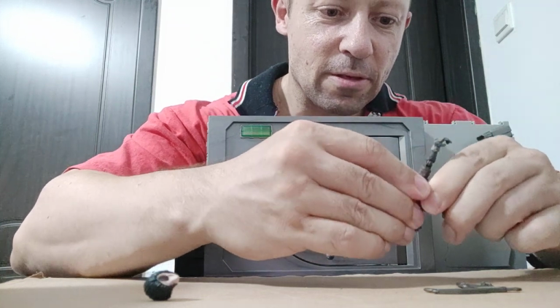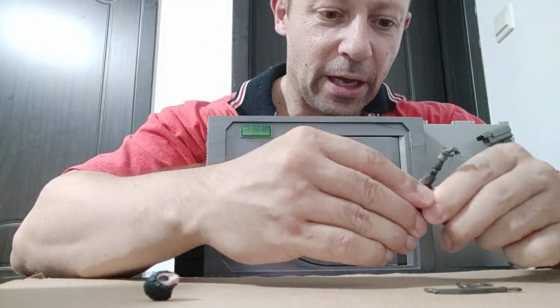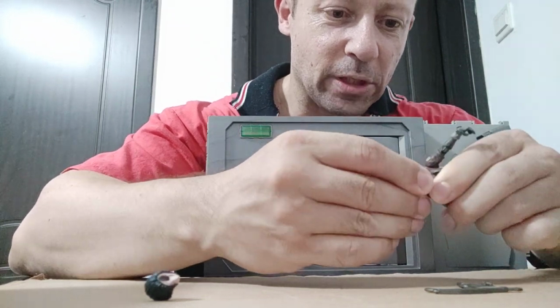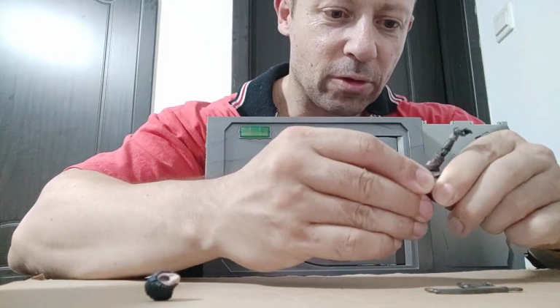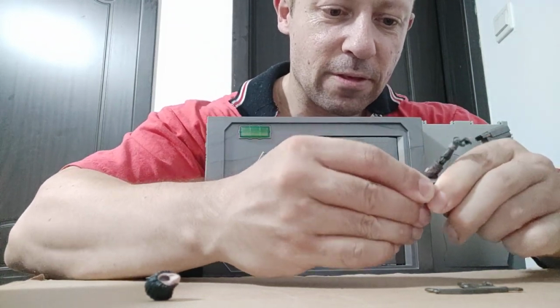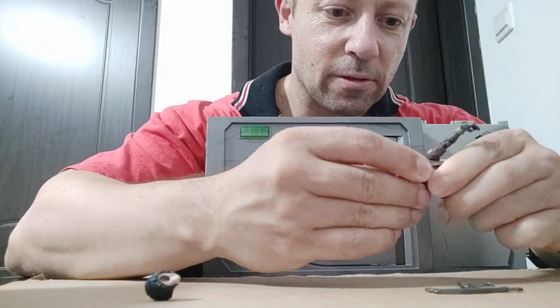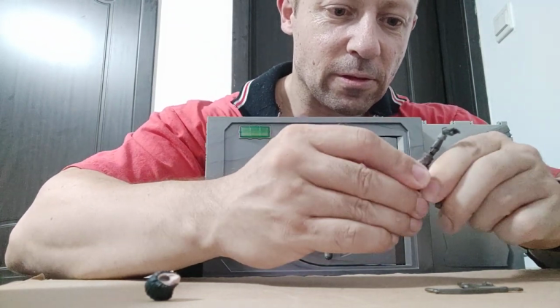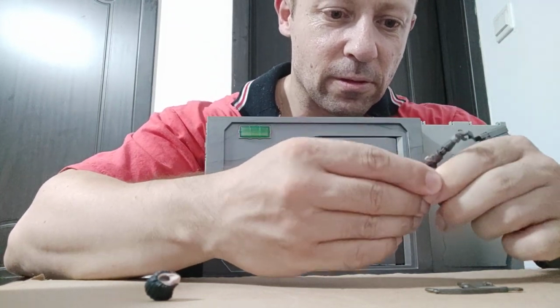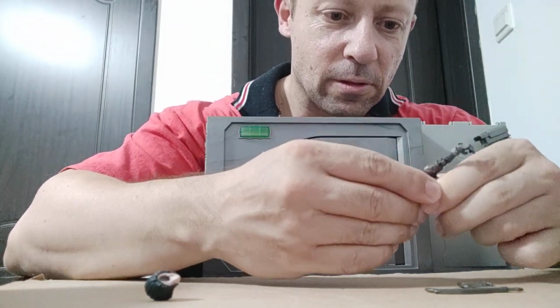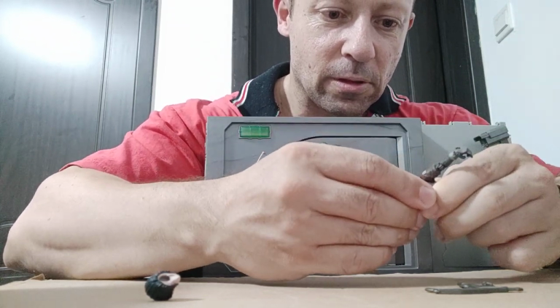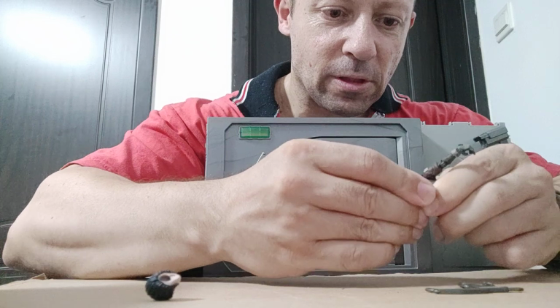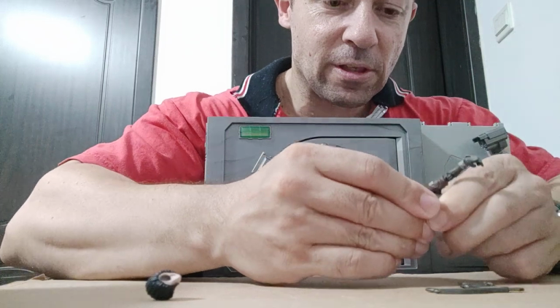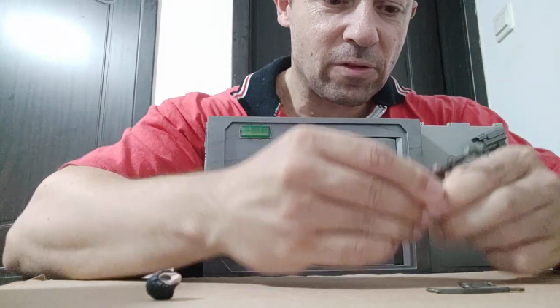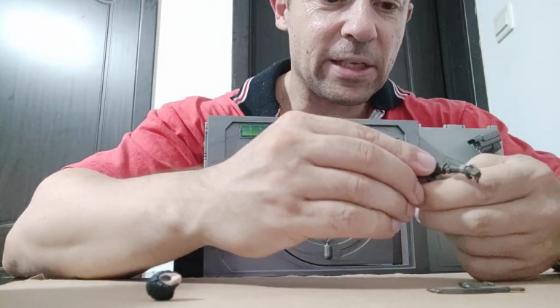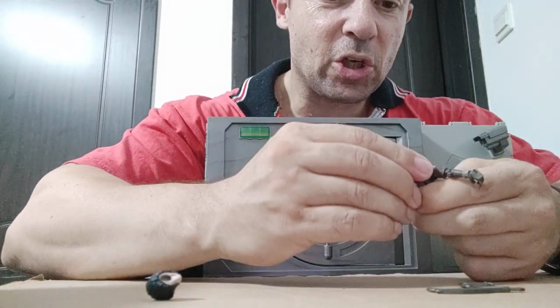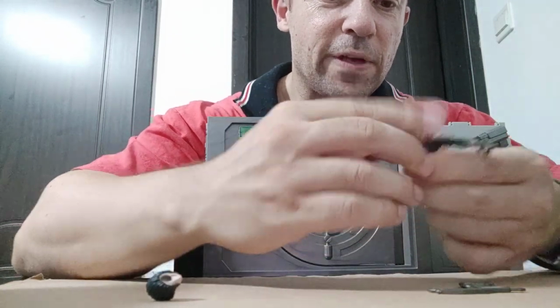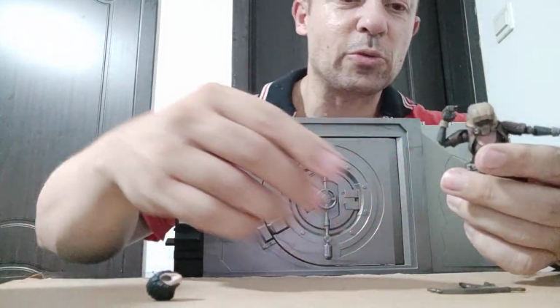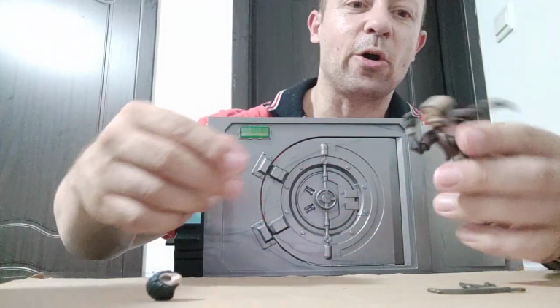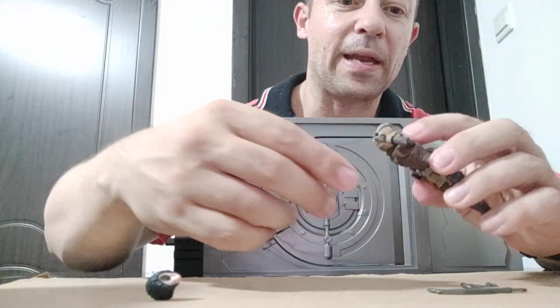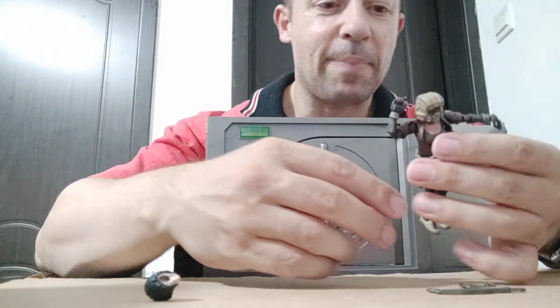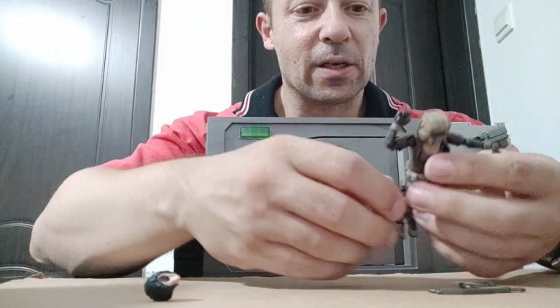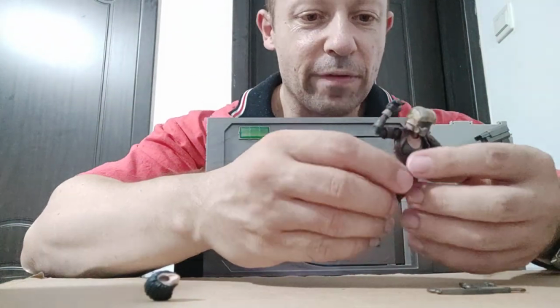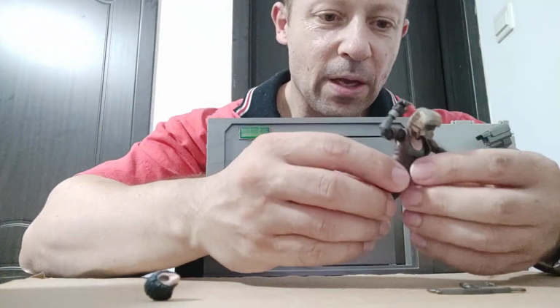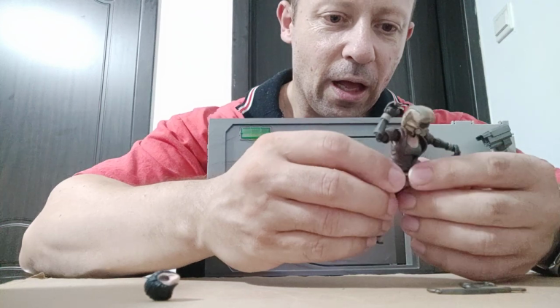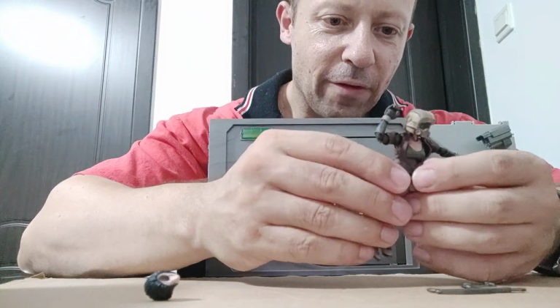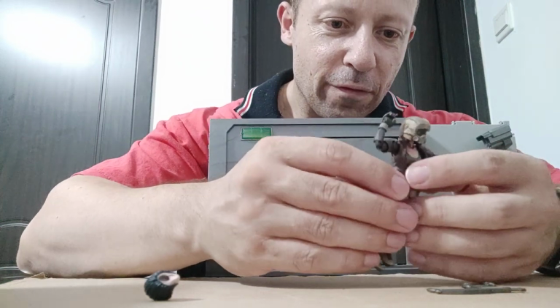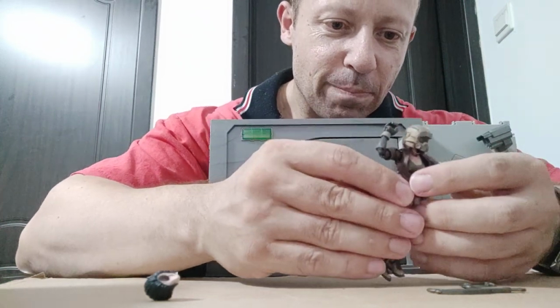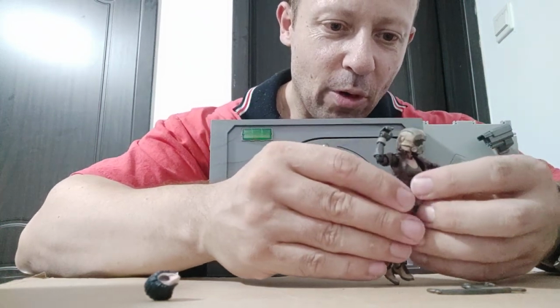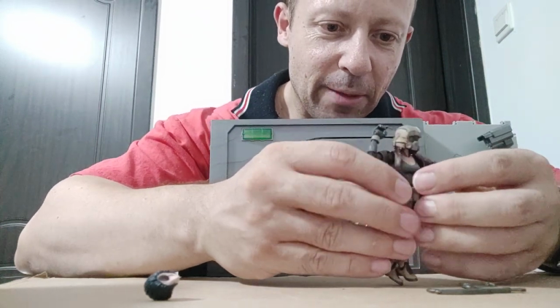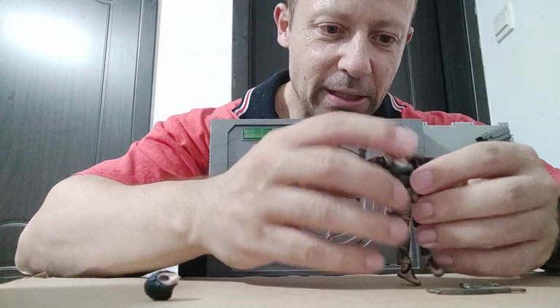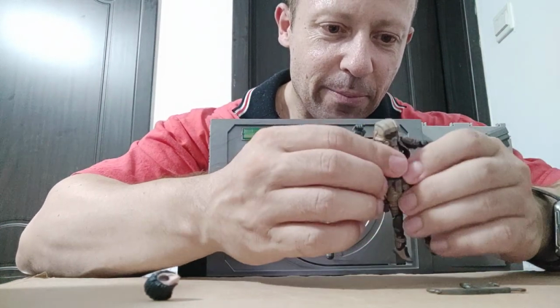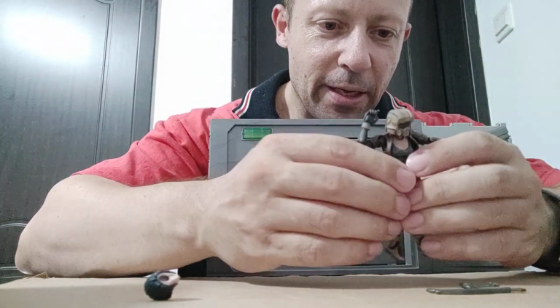Let's put this mask helmet on instead. That is a tight fit, which means when you take it off, the neck peg is going to come with it. If I can fit this belt on again — please stay in place.